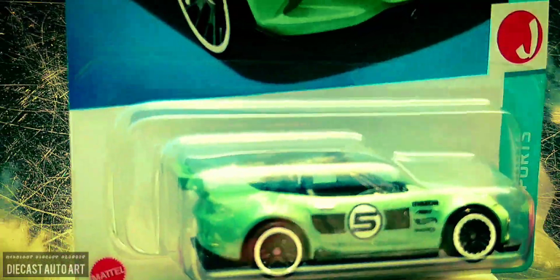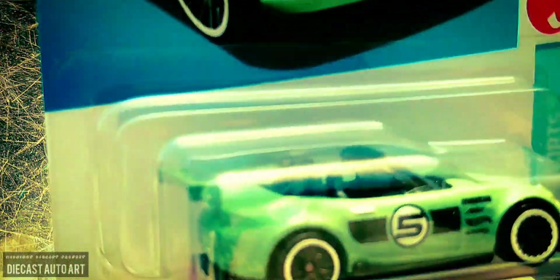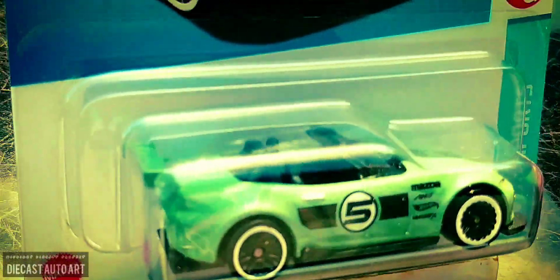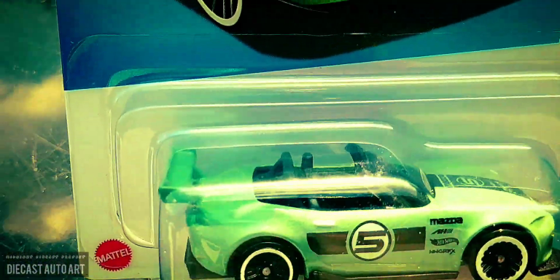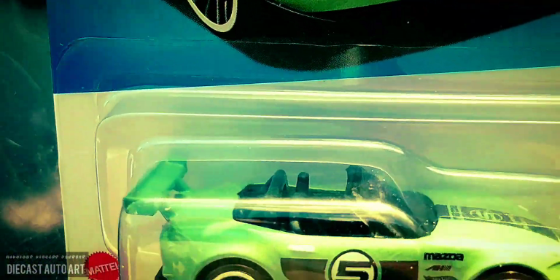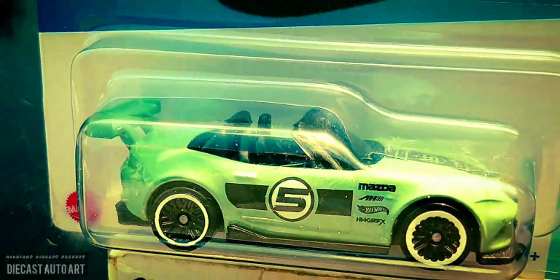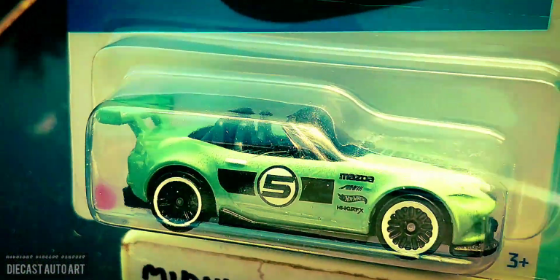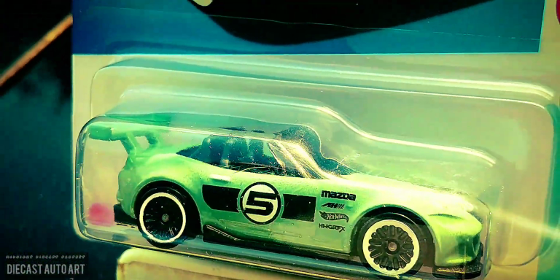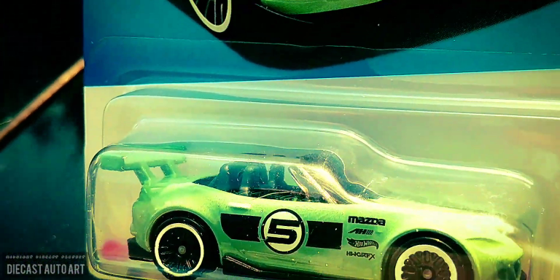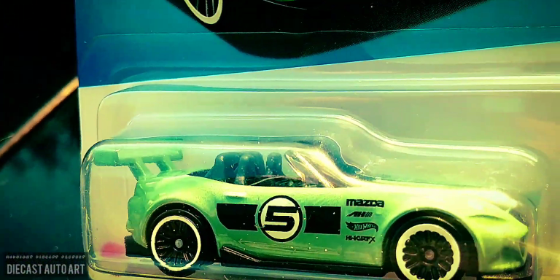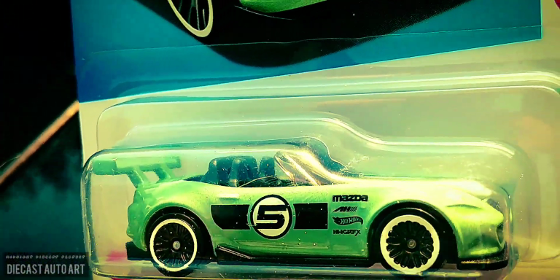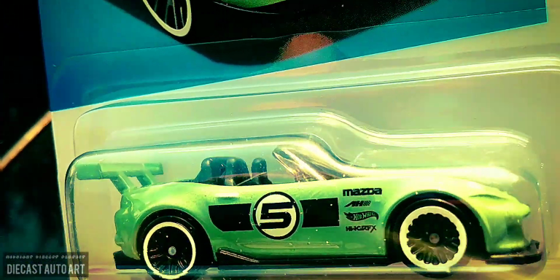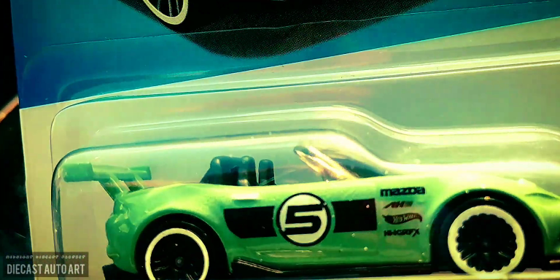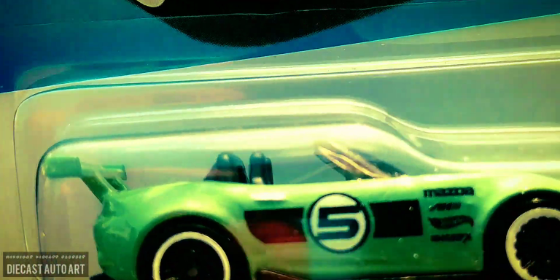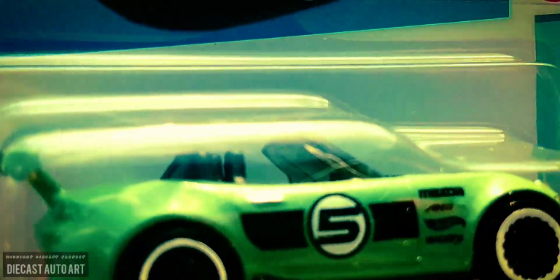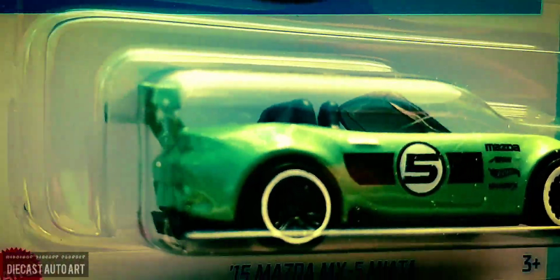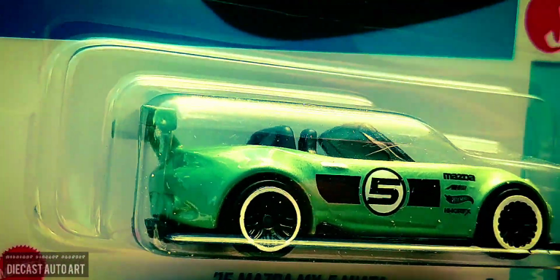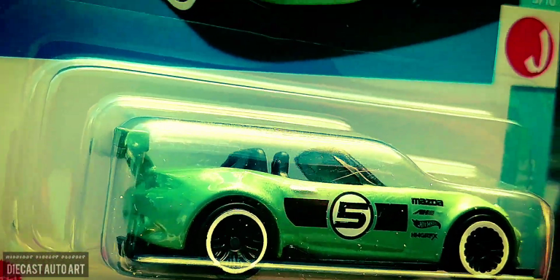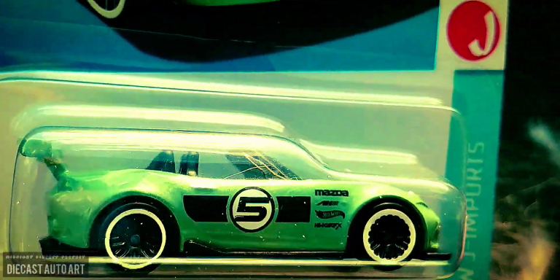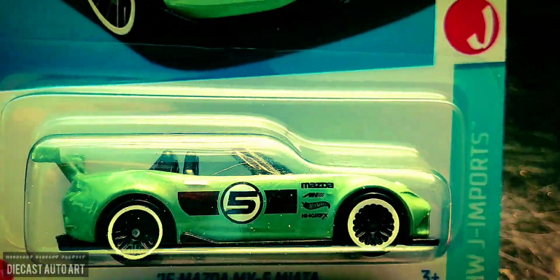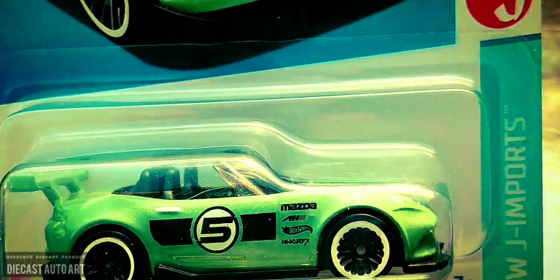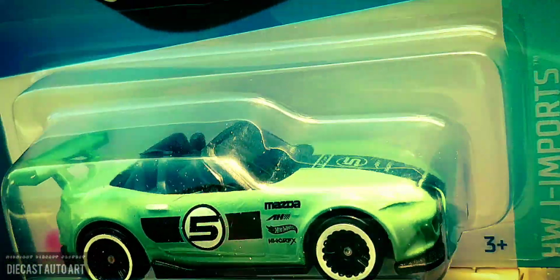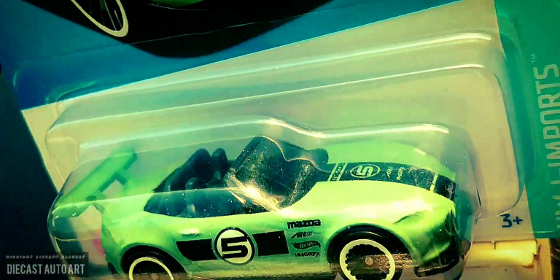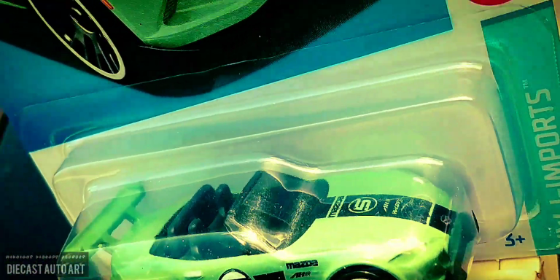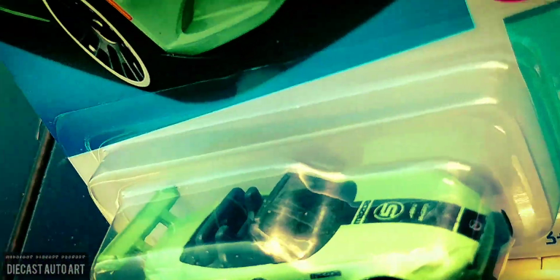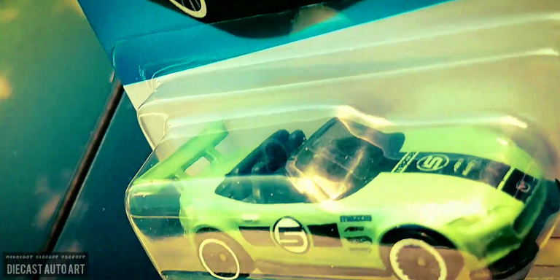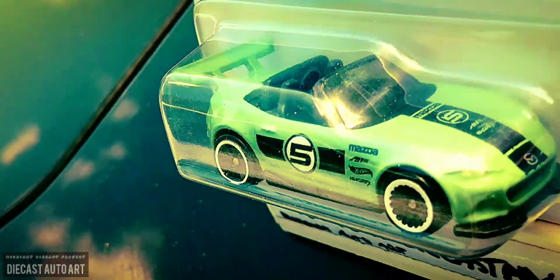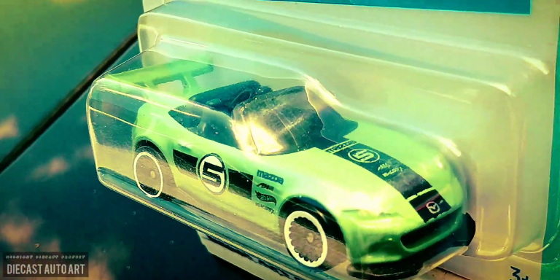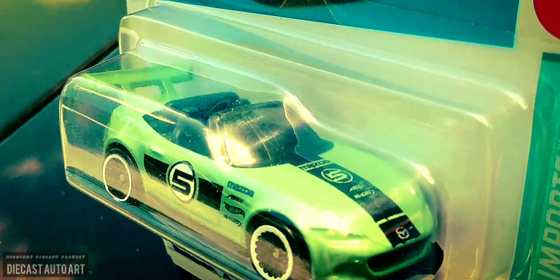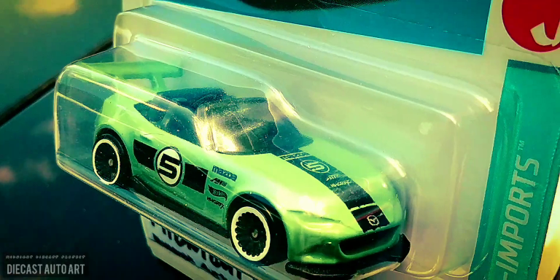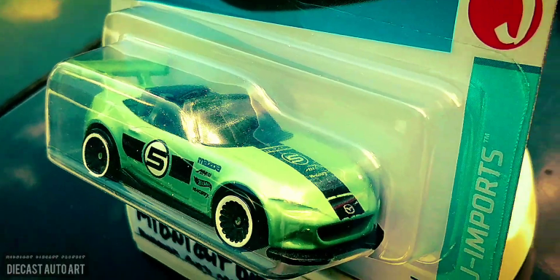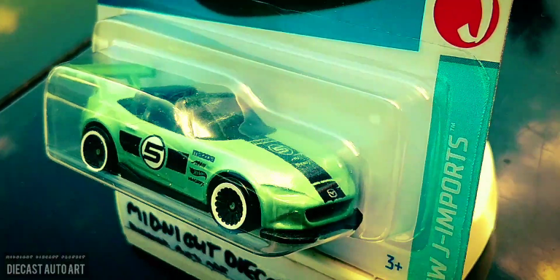That's a sweet roll cage inside too. It's not a block, a plastic block — it's actually a cage. Very sweet casting. Nice tempos.